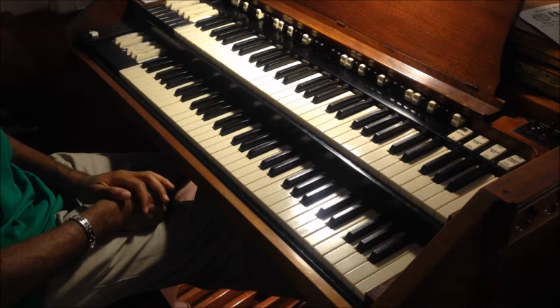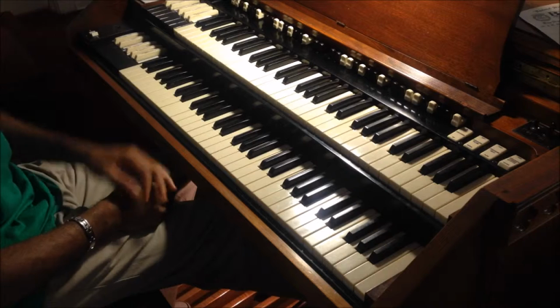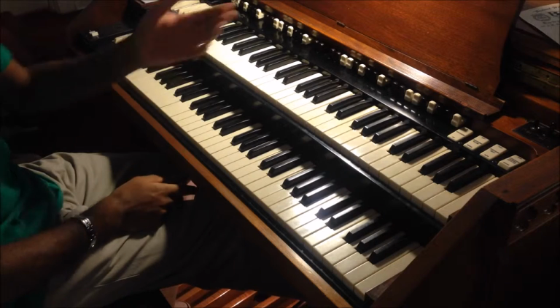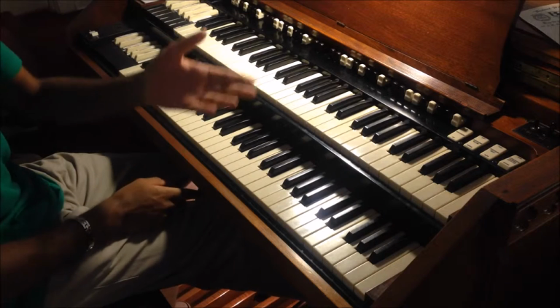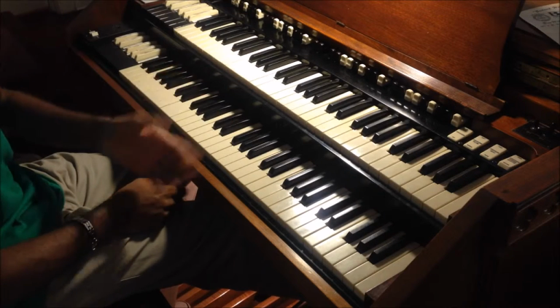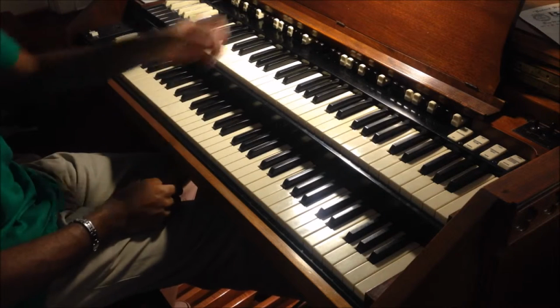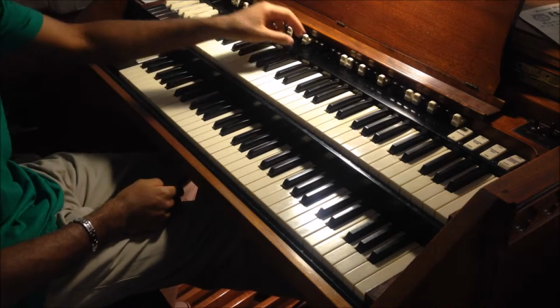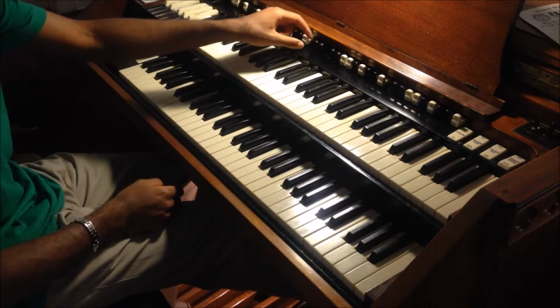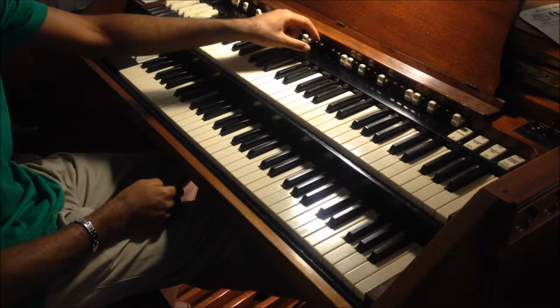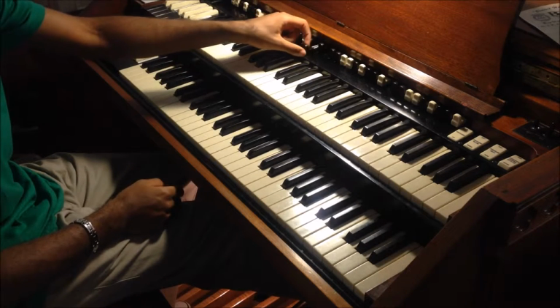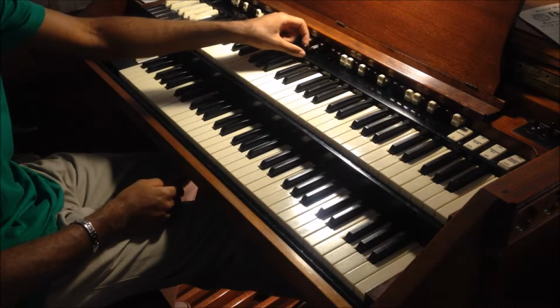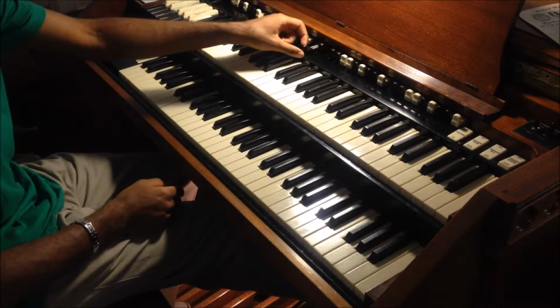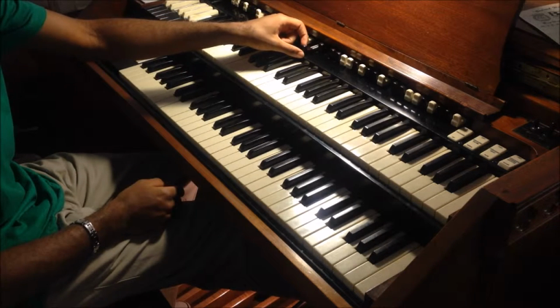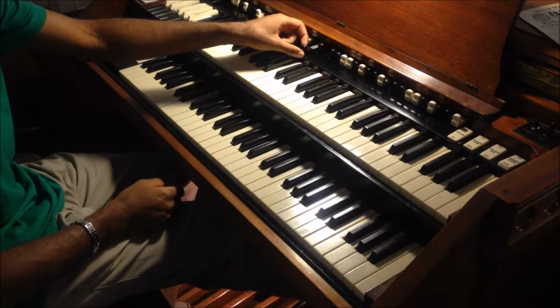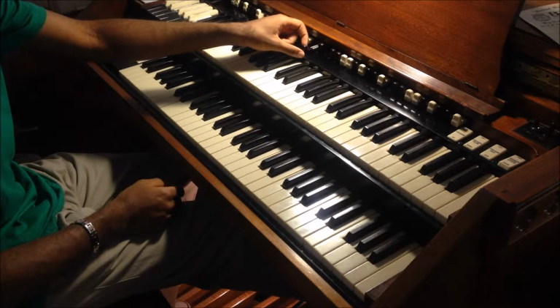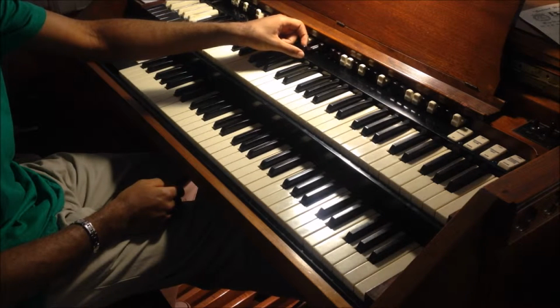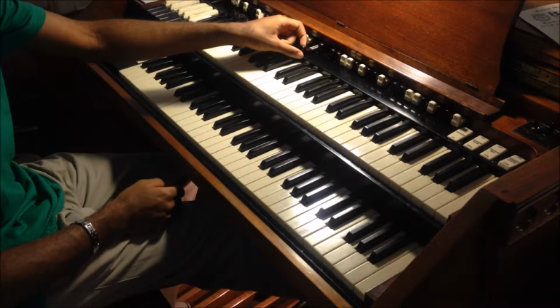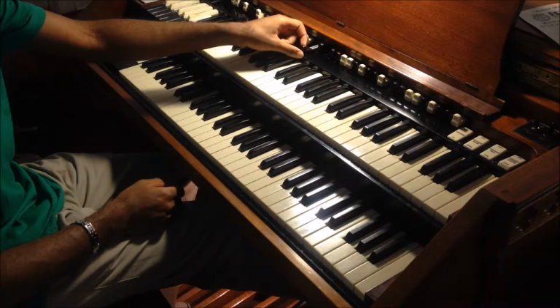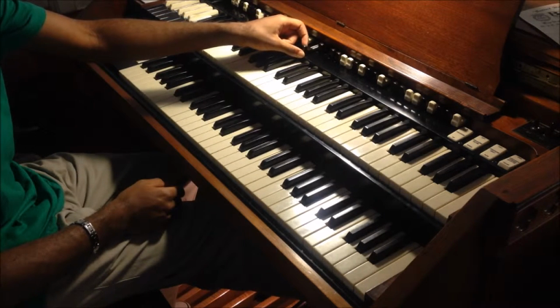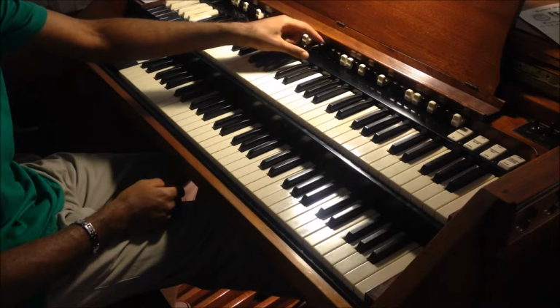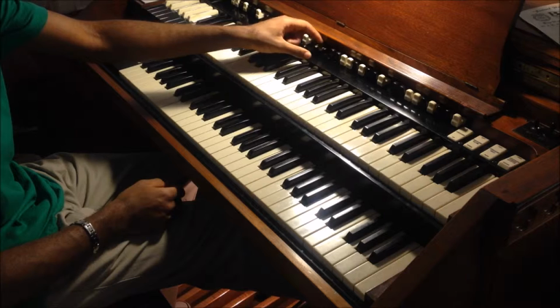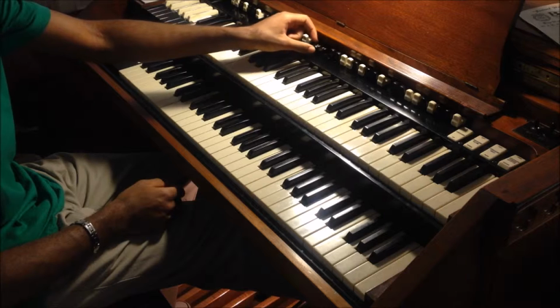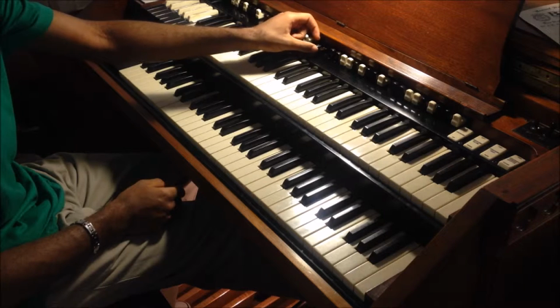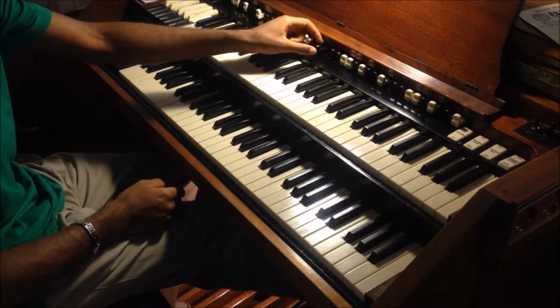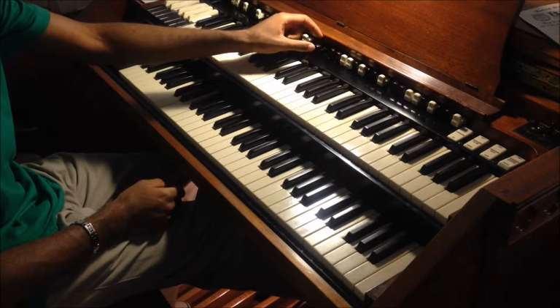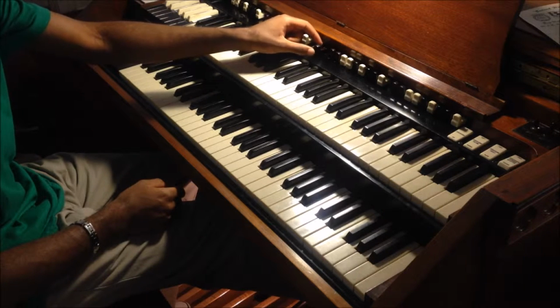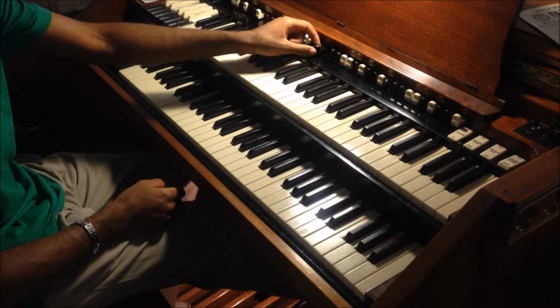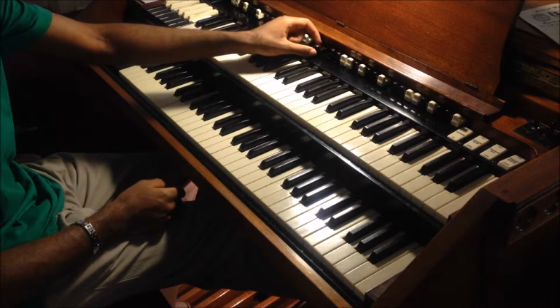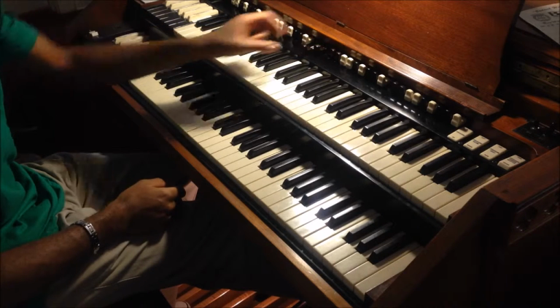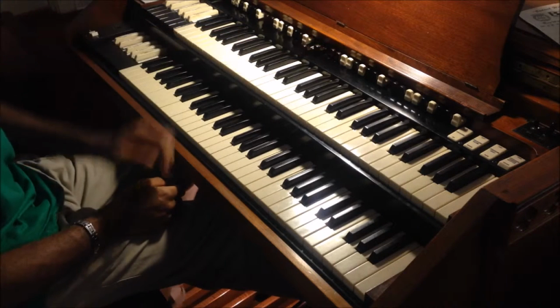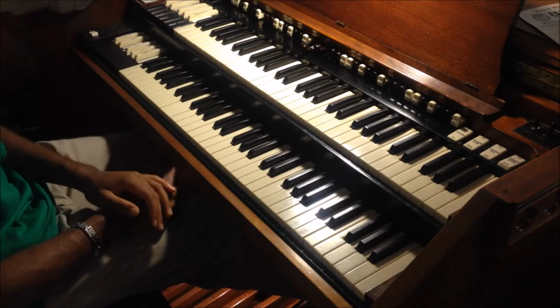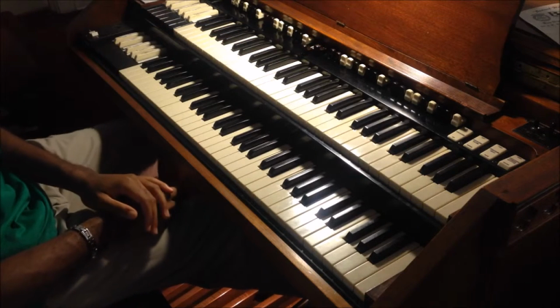Usually I pull the first pedal drawbar to about six or seven, and maybe the second one to about two.